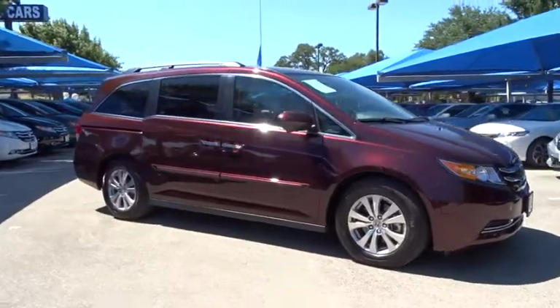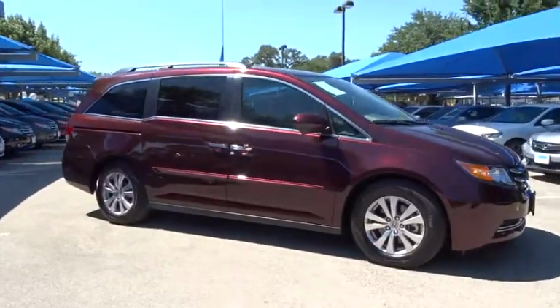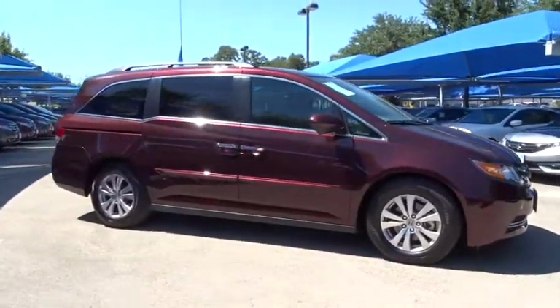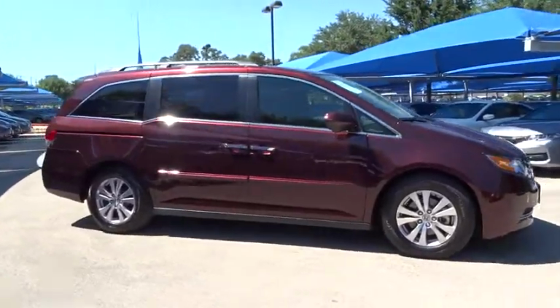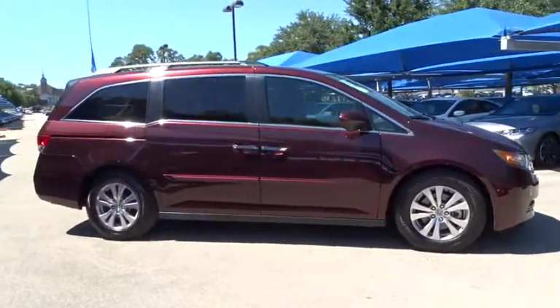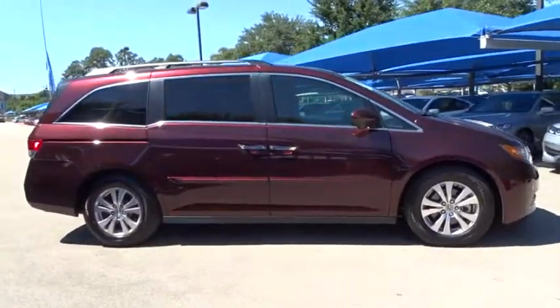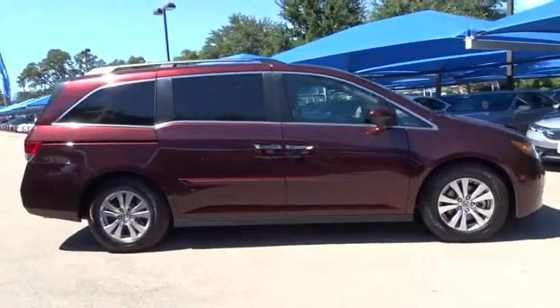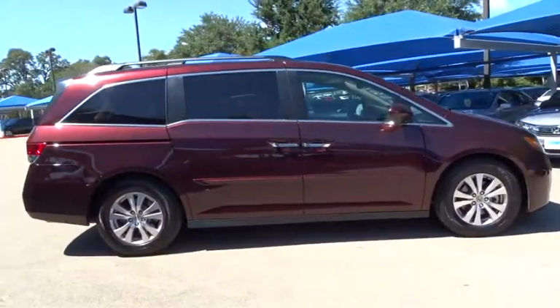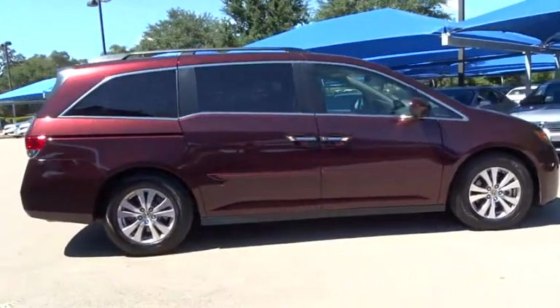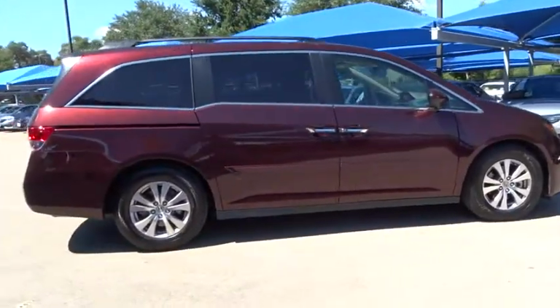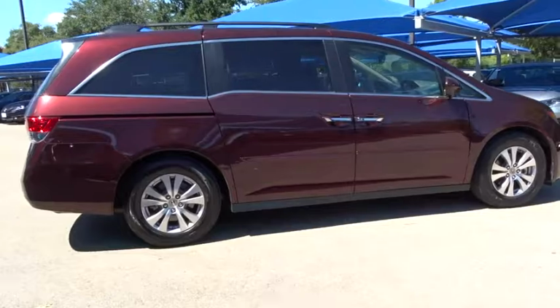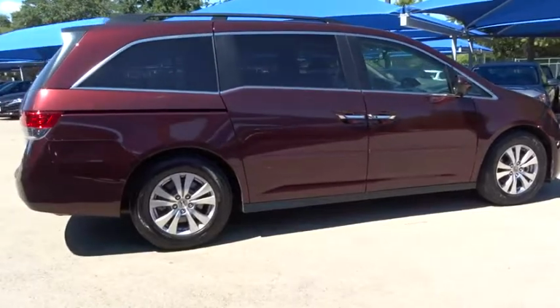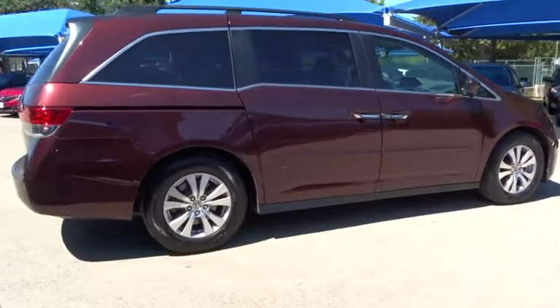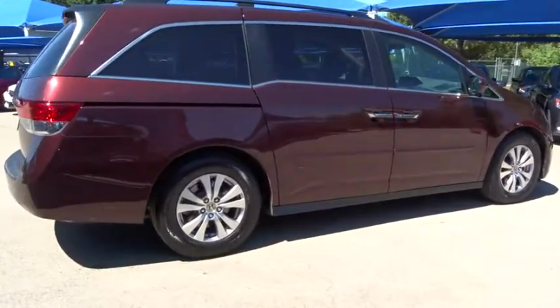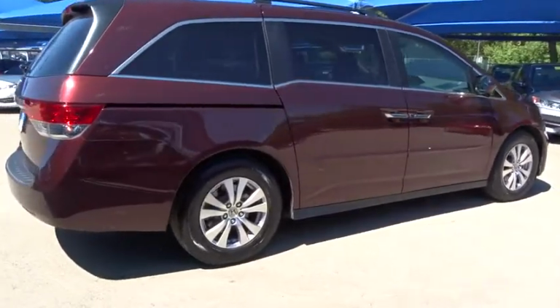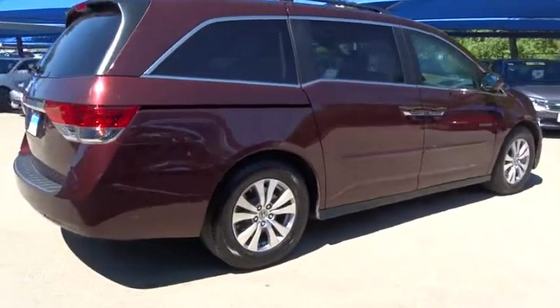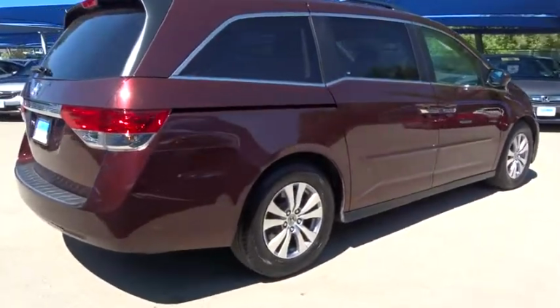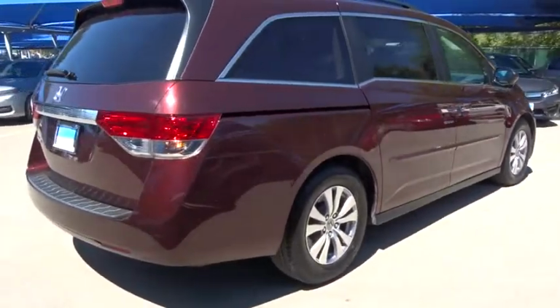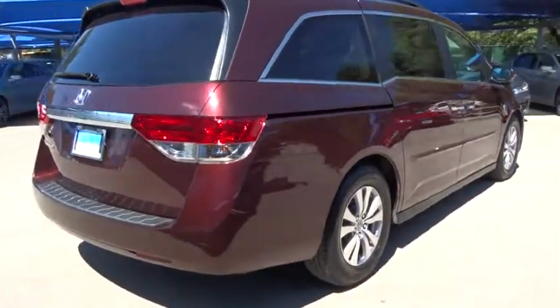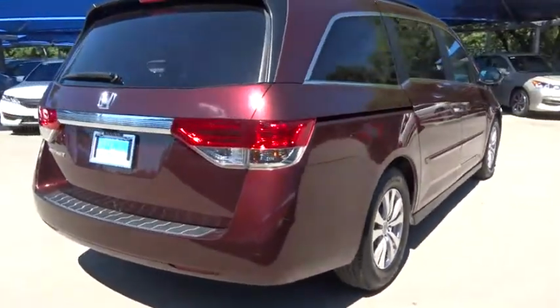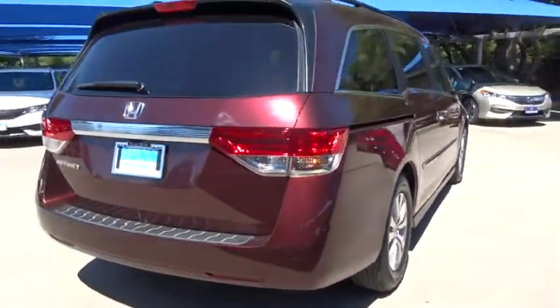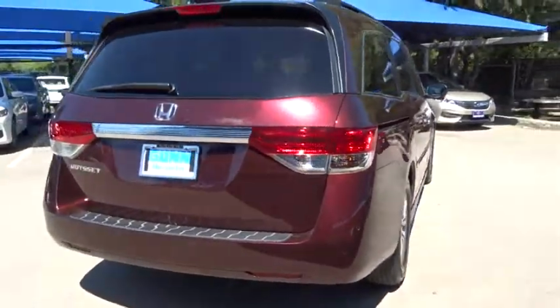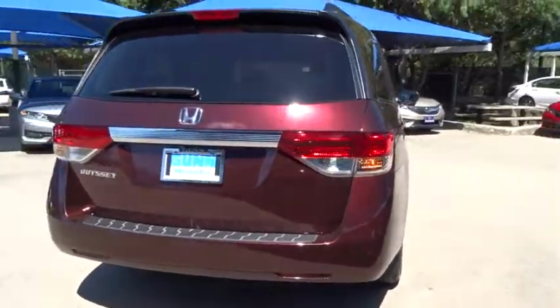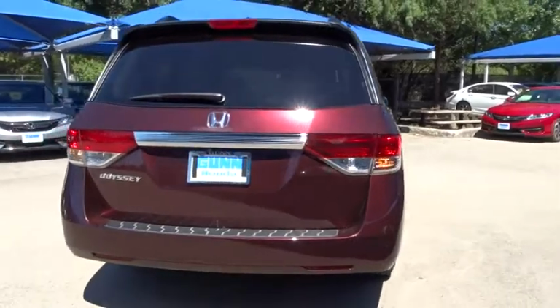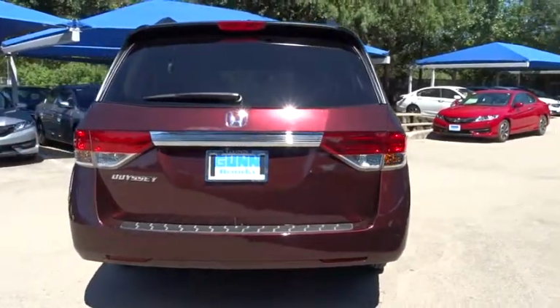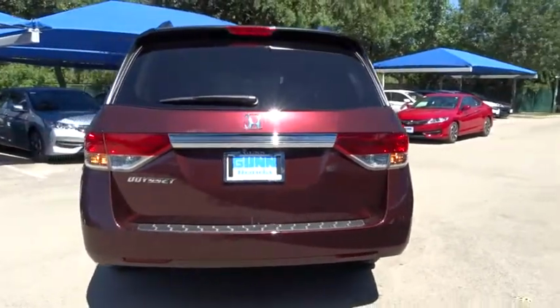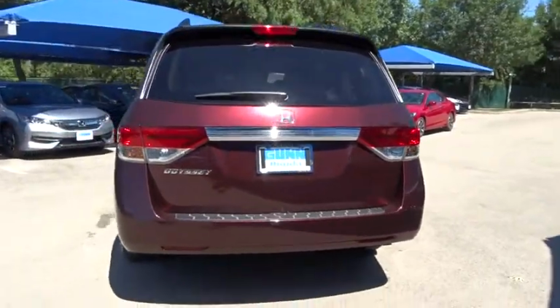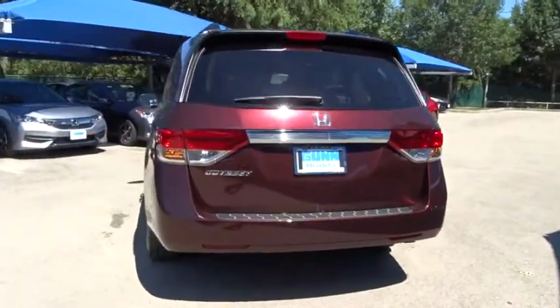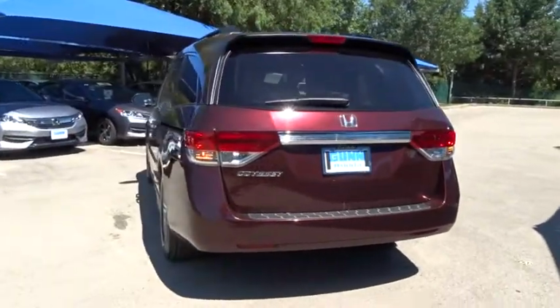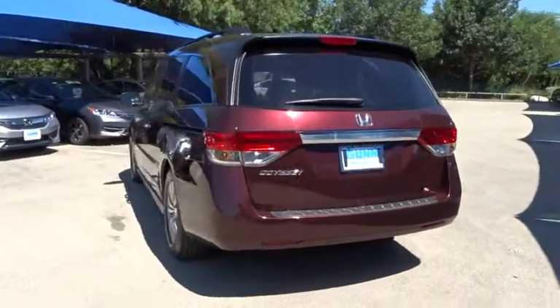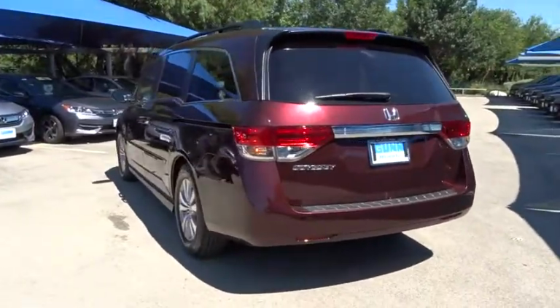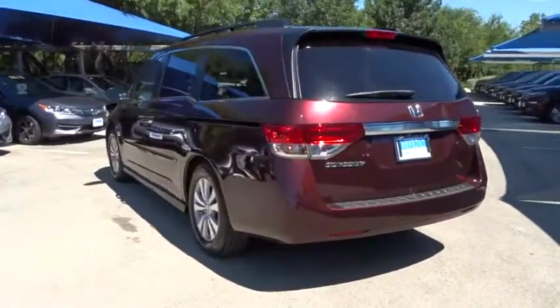This vehicle has less than 25,000 miles. Here are some of this vehicle's great options: traction control, stability control, navigation system, steering wheel audio control, power passenger seat, keyless entry.